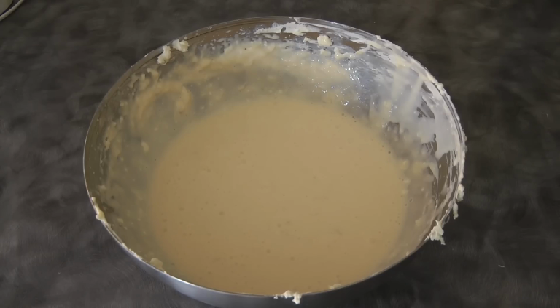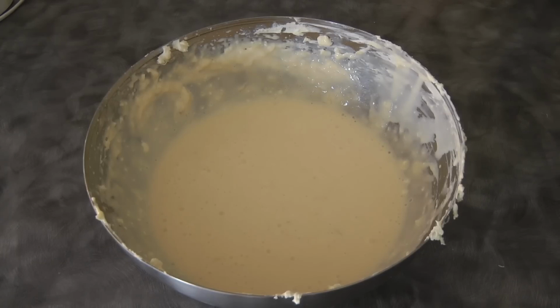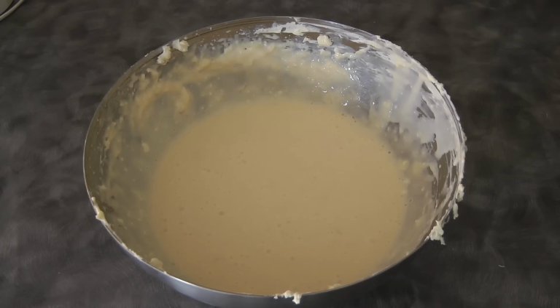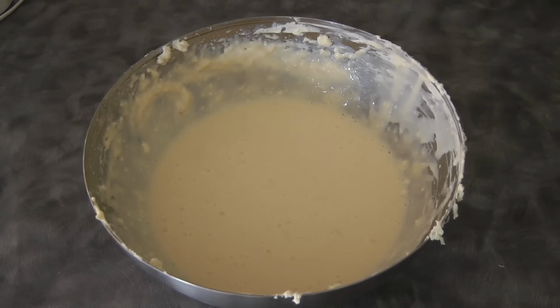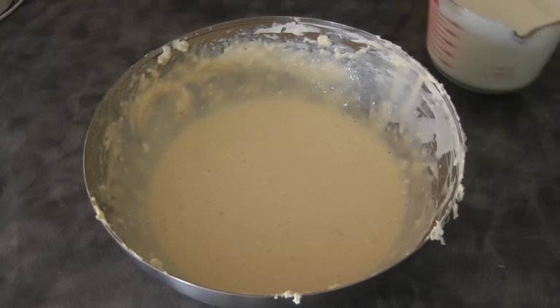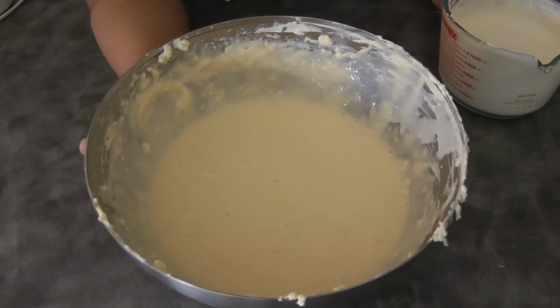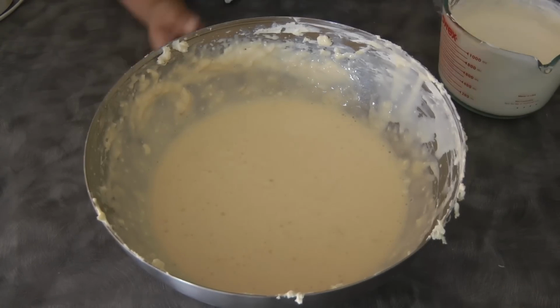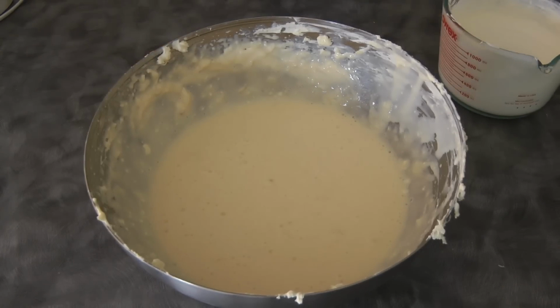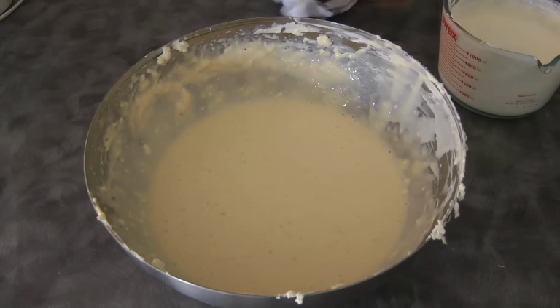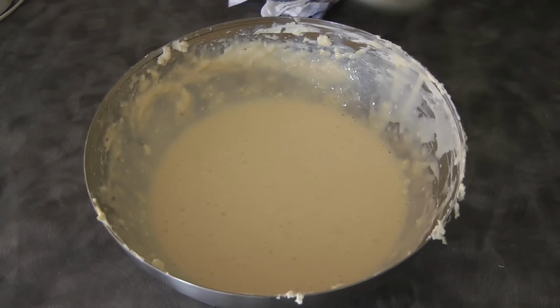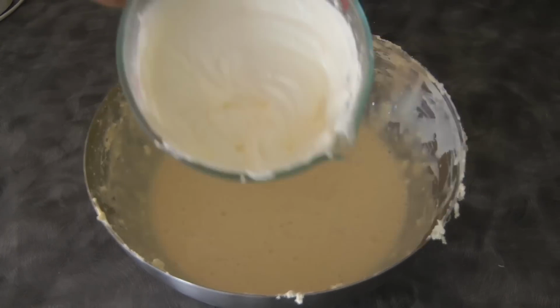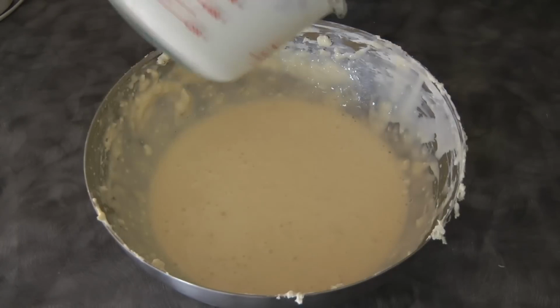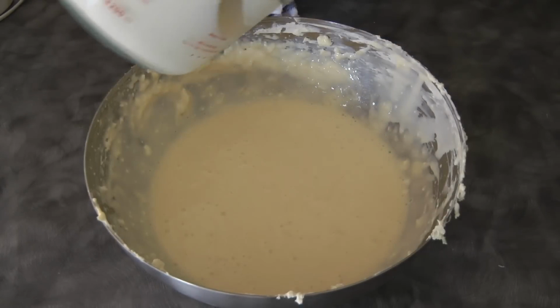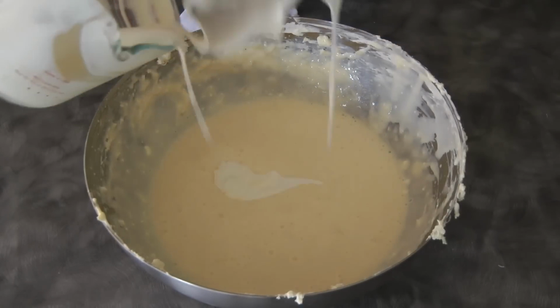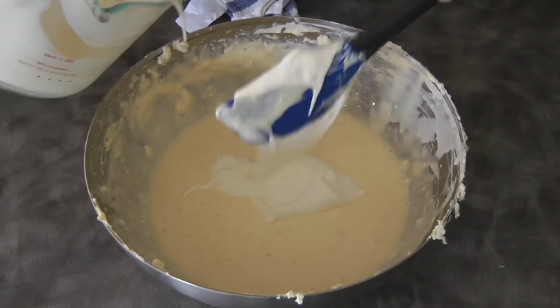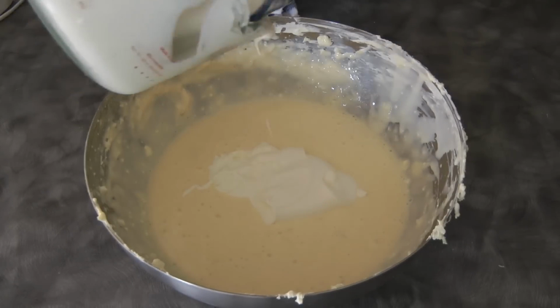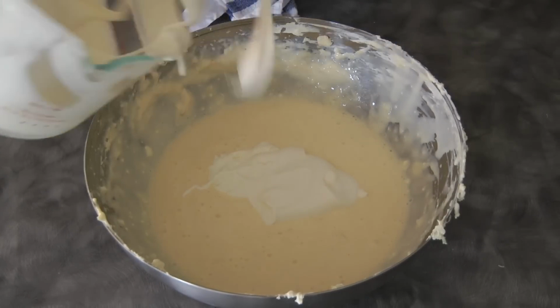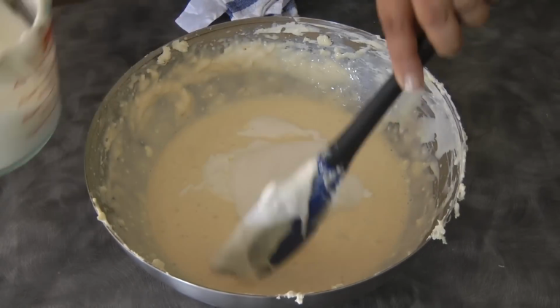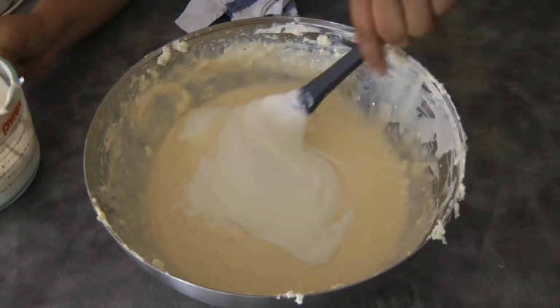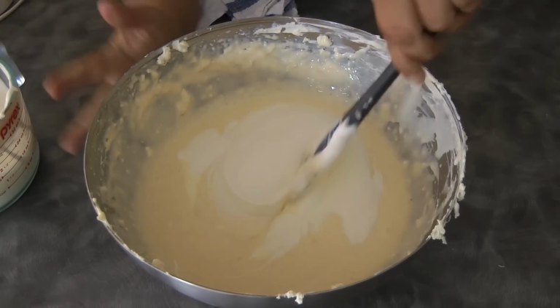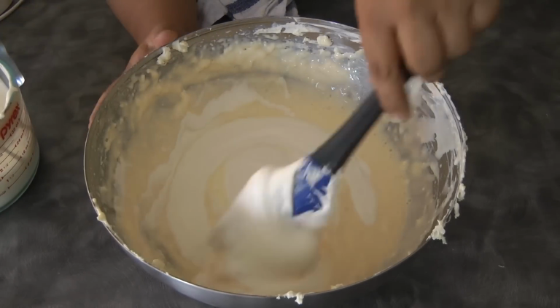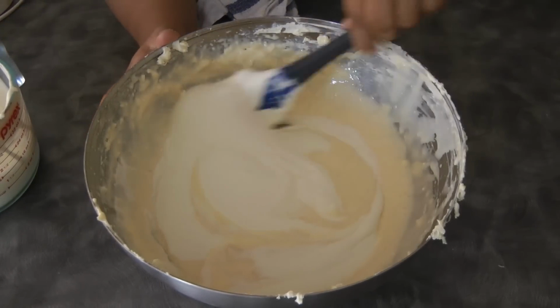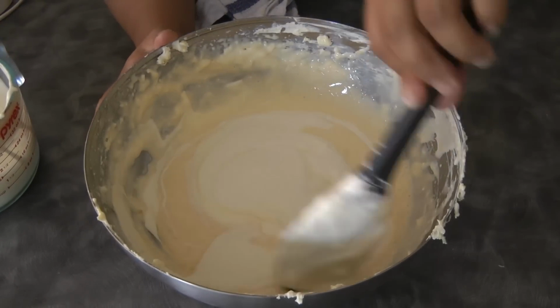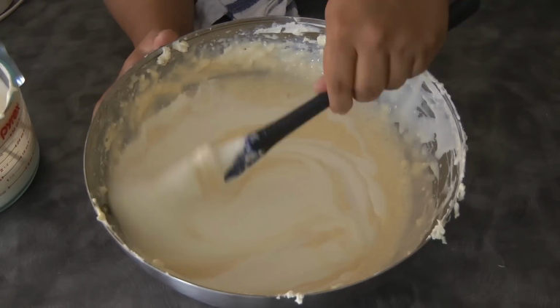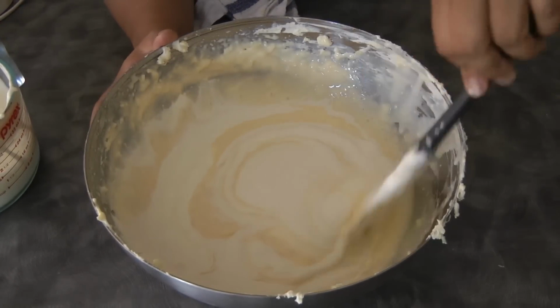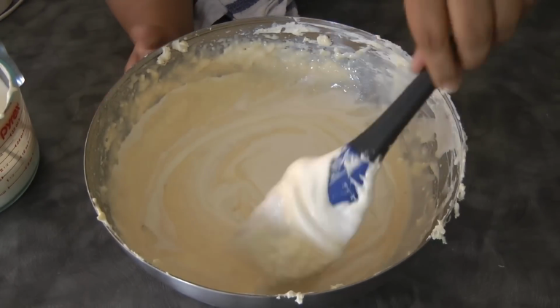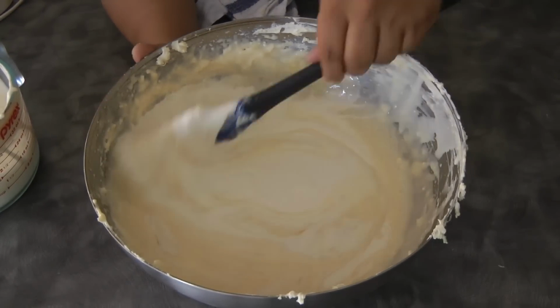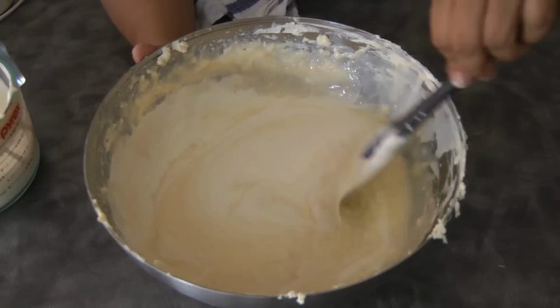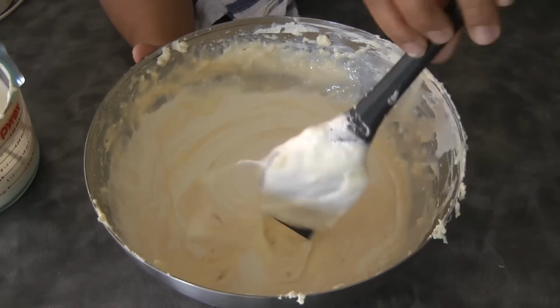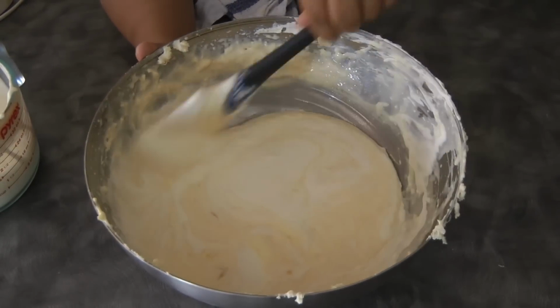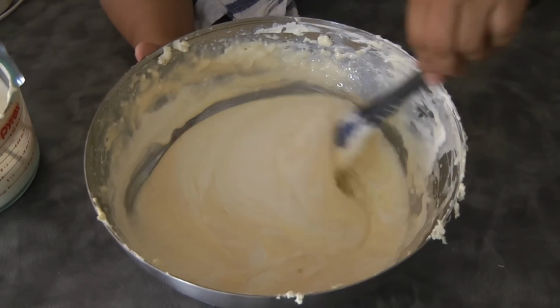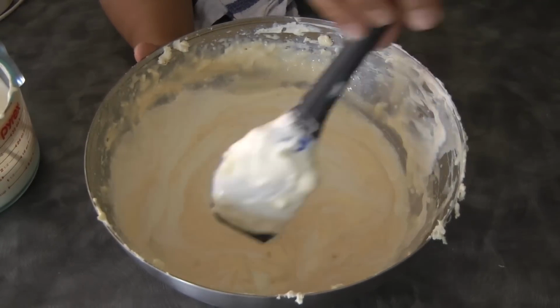At this point we can fold in the whipped cream. I added the whipped cream in additions, using the folding method.